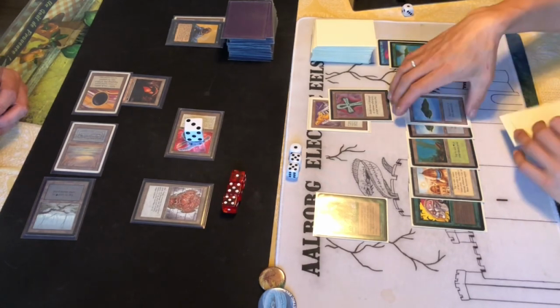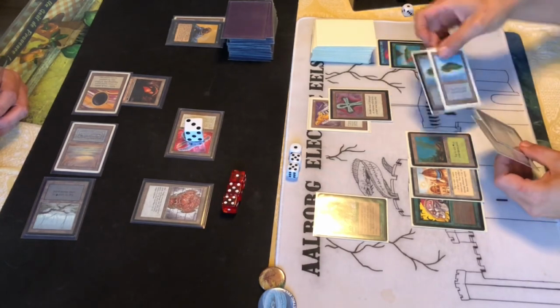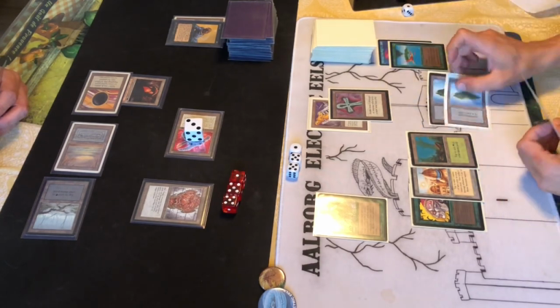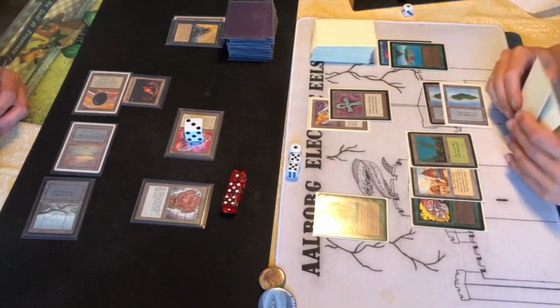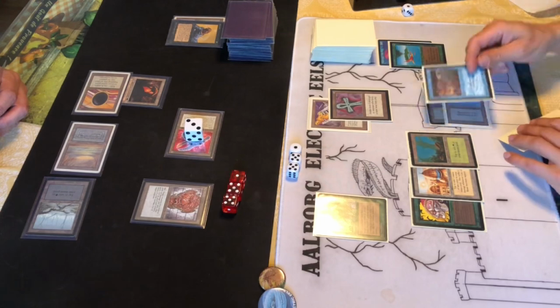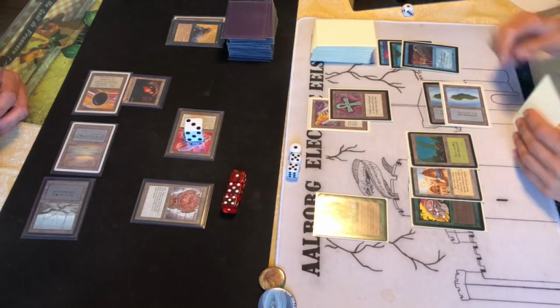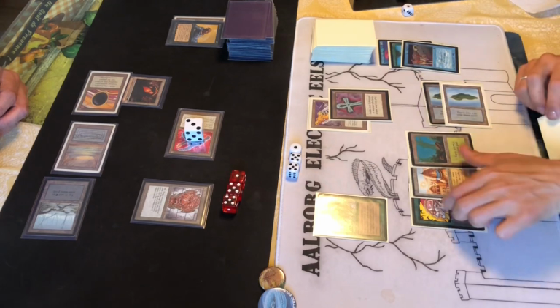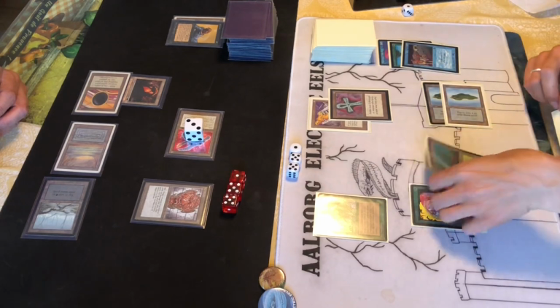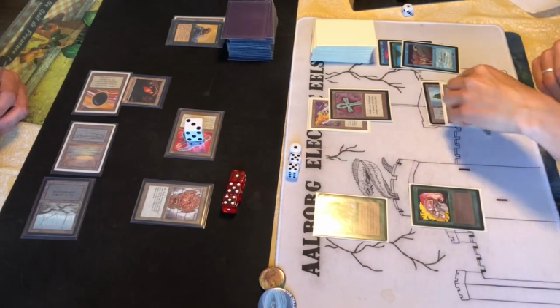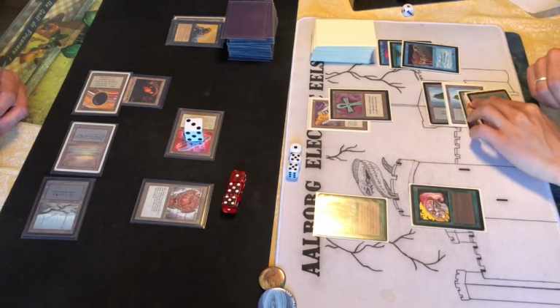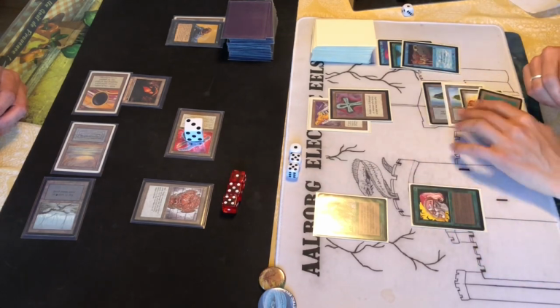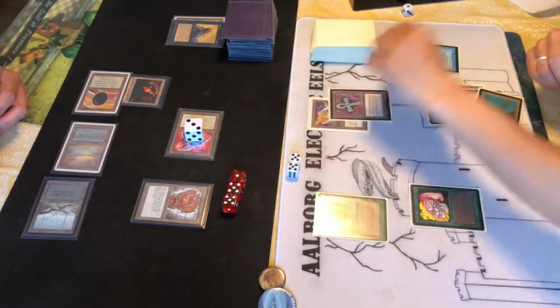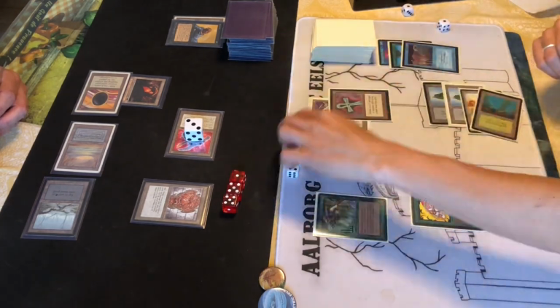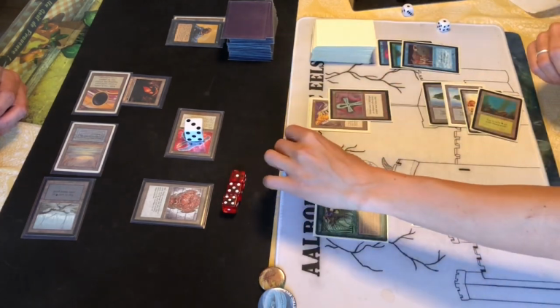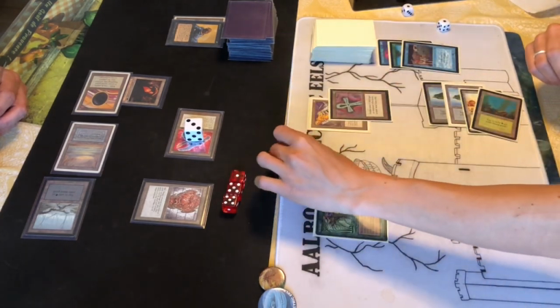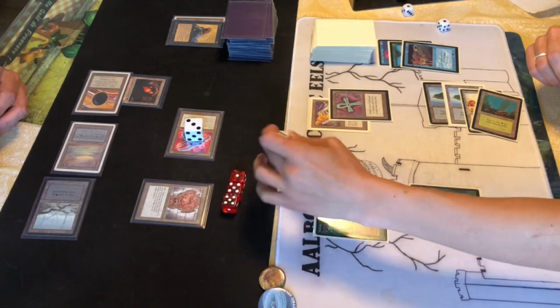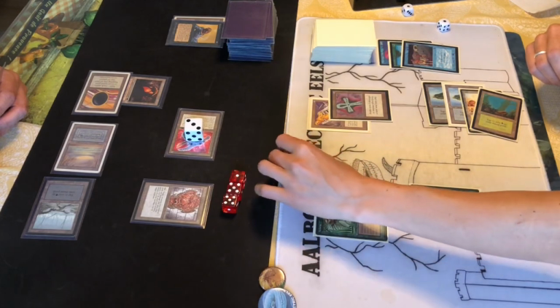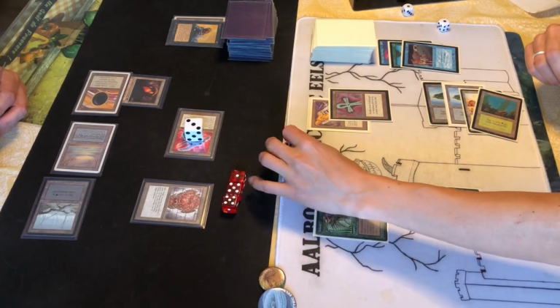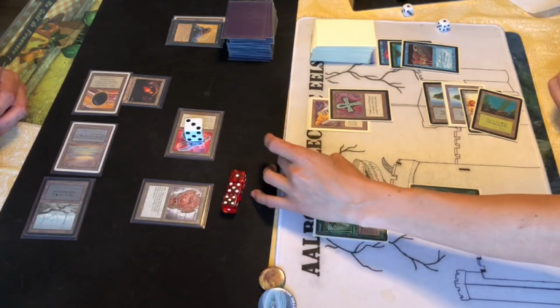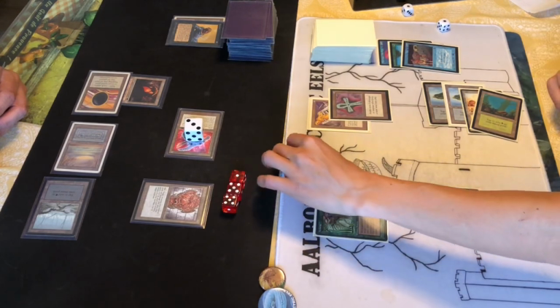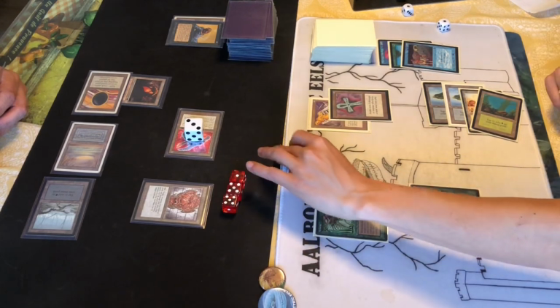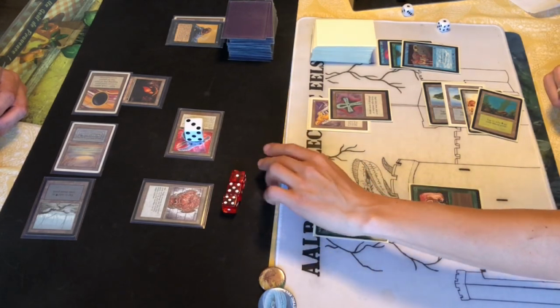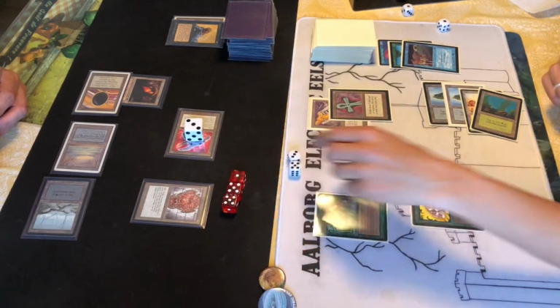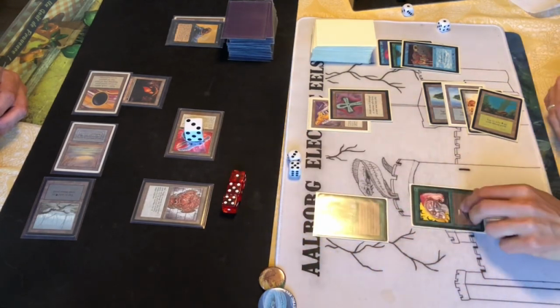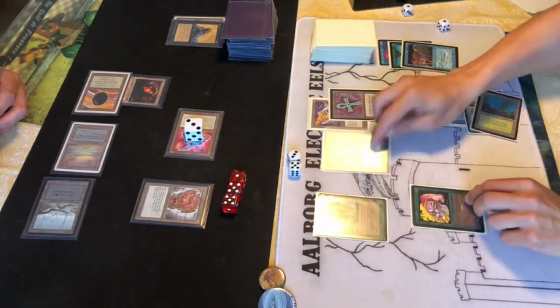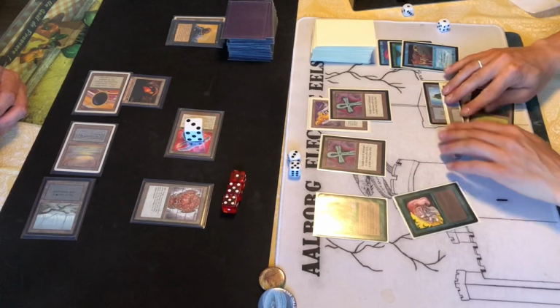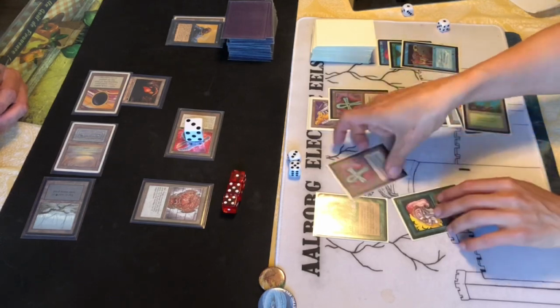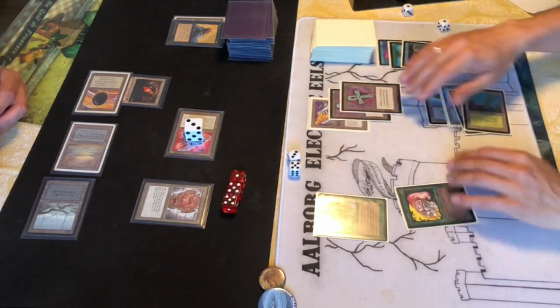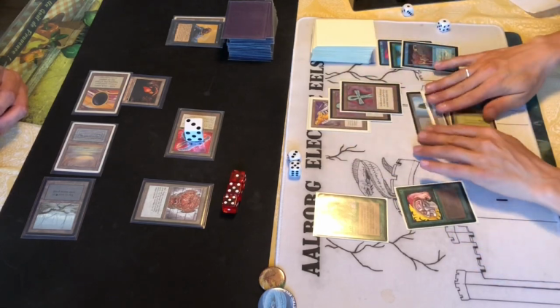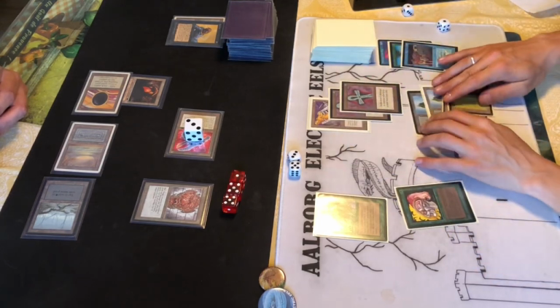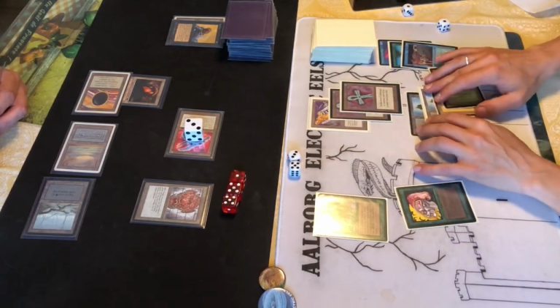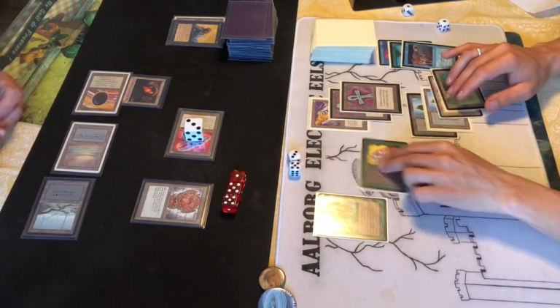He plays a land which deactivates the Arborea - but he Time Walks, so that makes sense. He takes the next turn and plays another Ankh of Misra - now I can't play any lands and the Black Vice will really hurt me next turn. He shouldn't play anything and the Arborea will protect him.